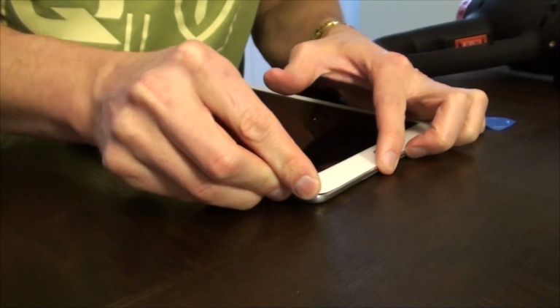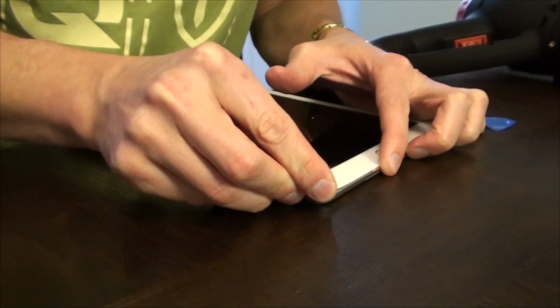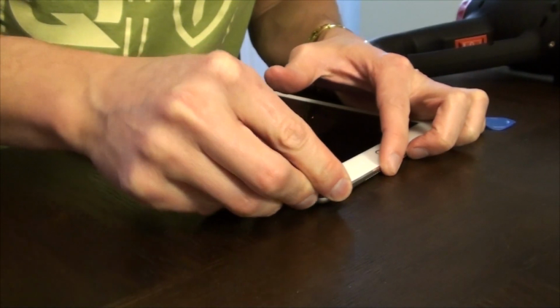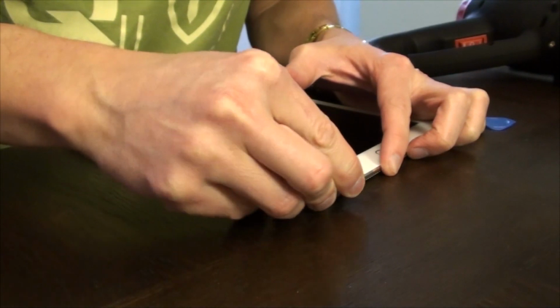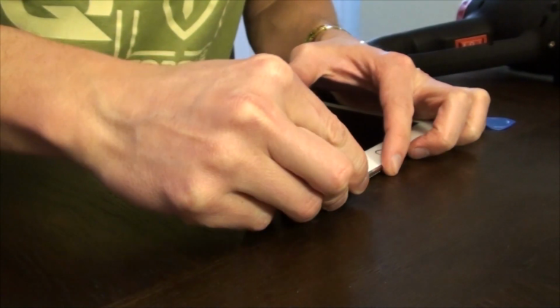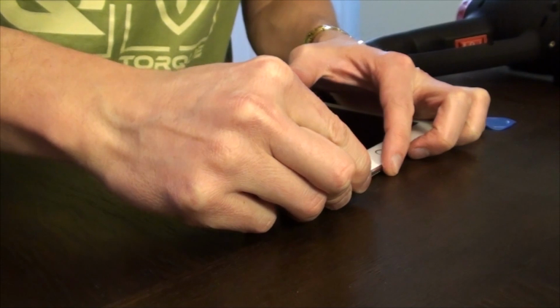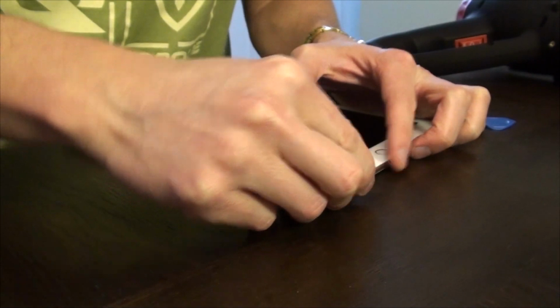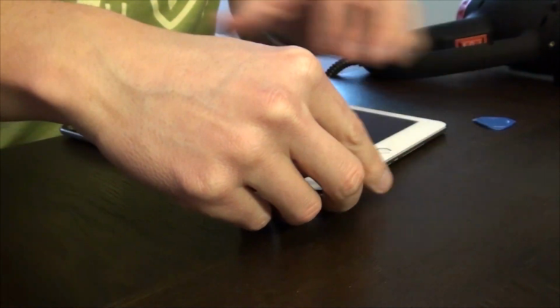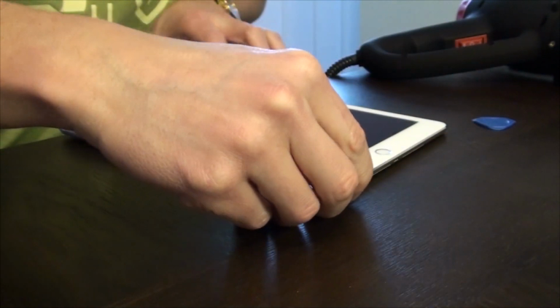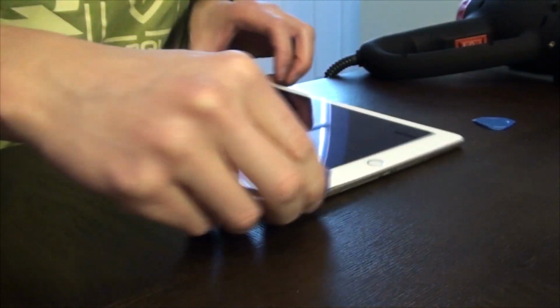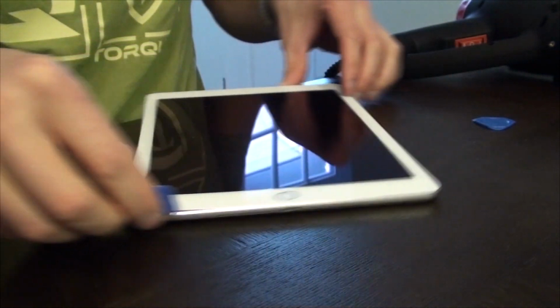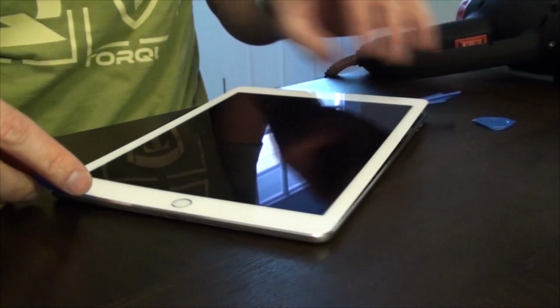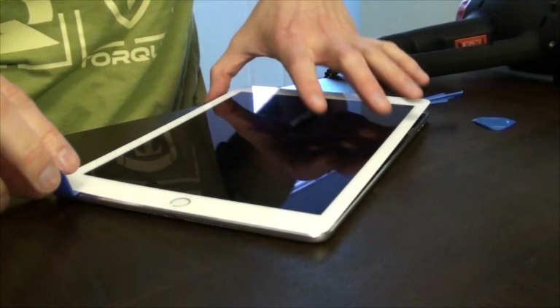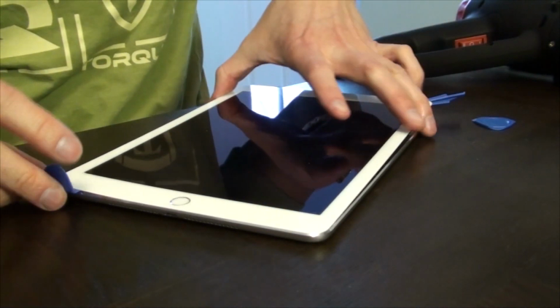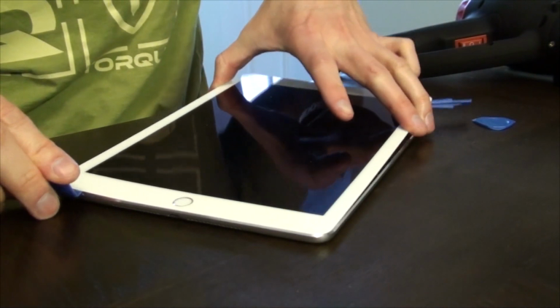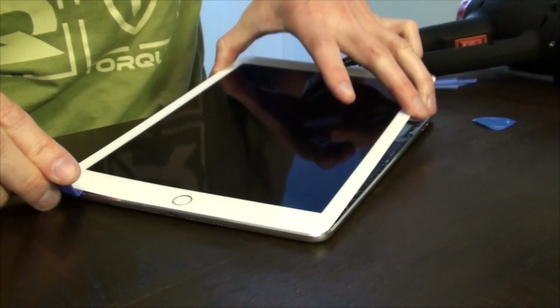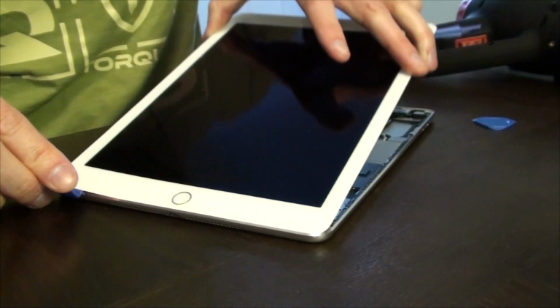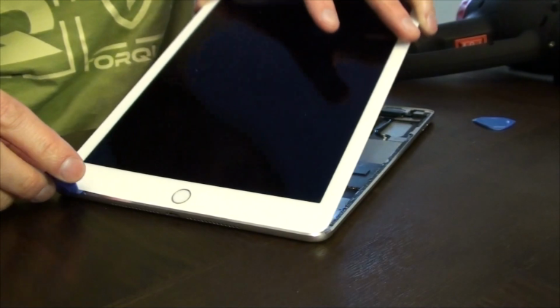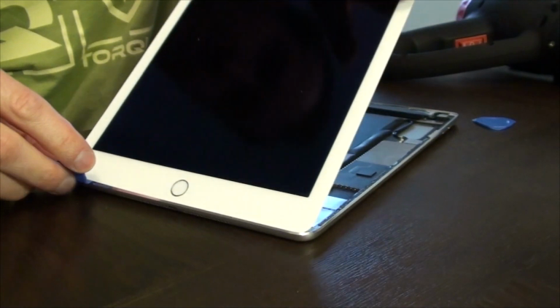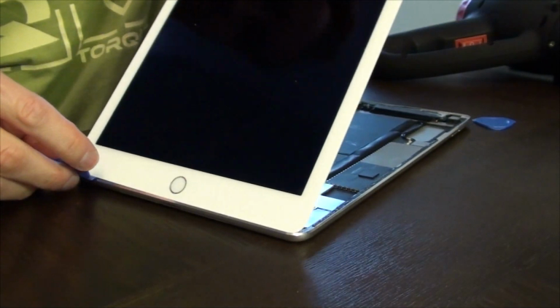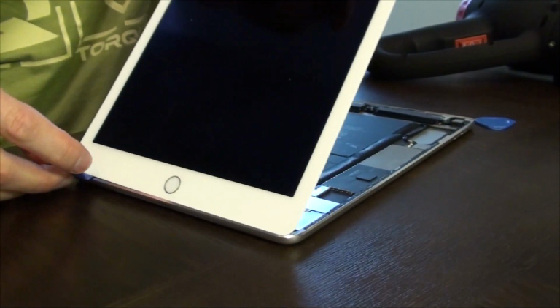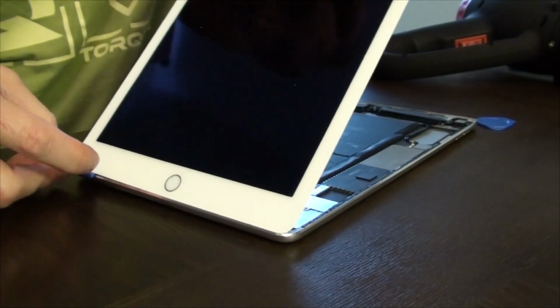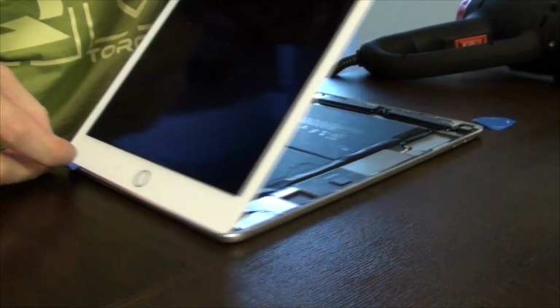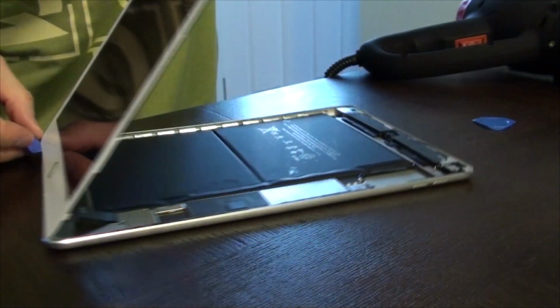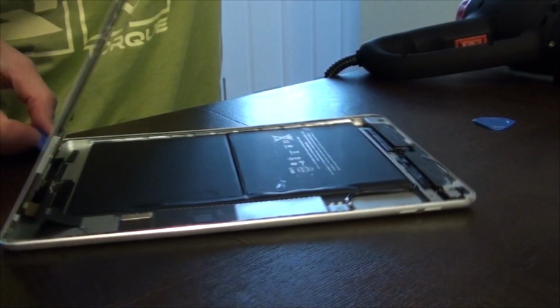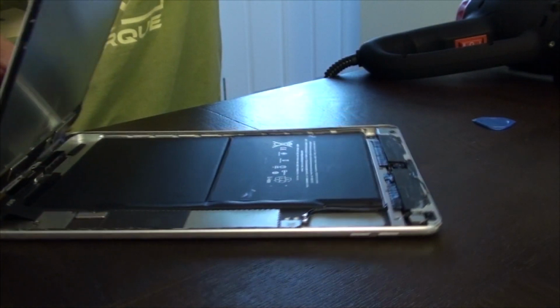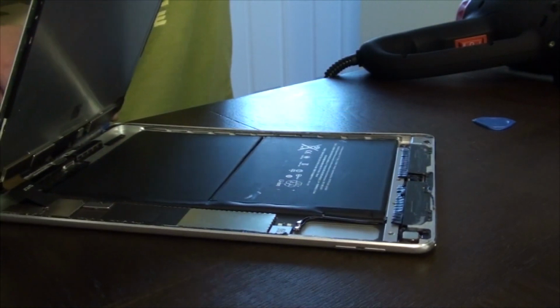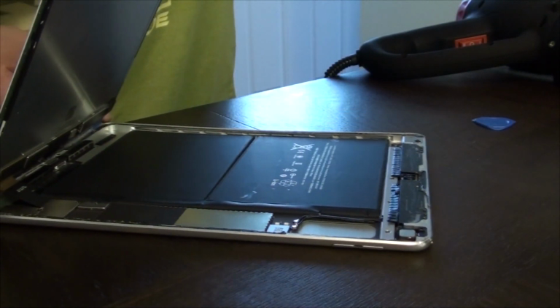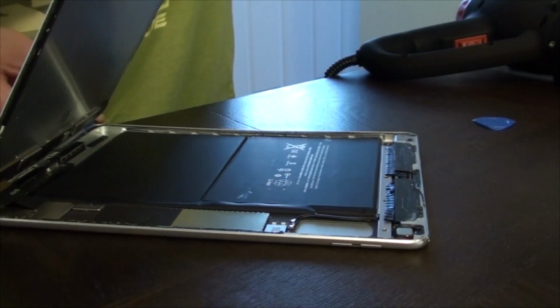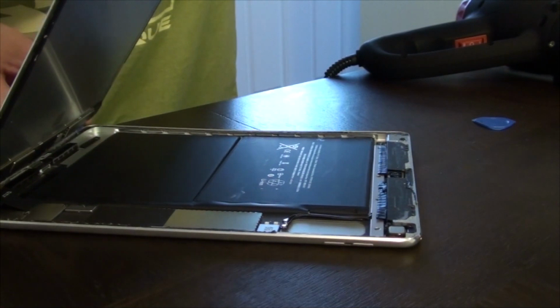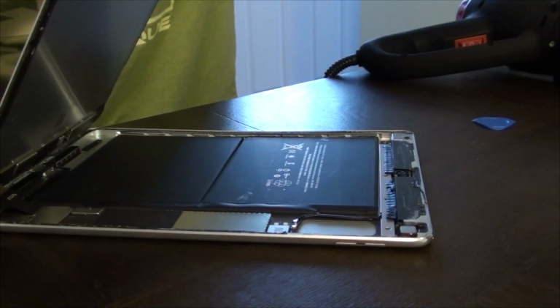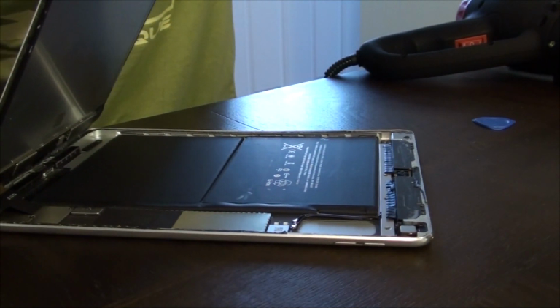As tempting as it is, don't yank that clamshell open because of that restrictive ribbon. Position it into a comfortable spot where you're able to release it from the primary computer.